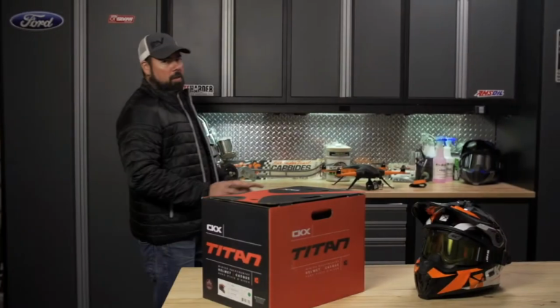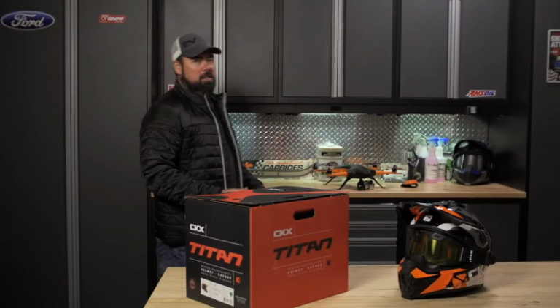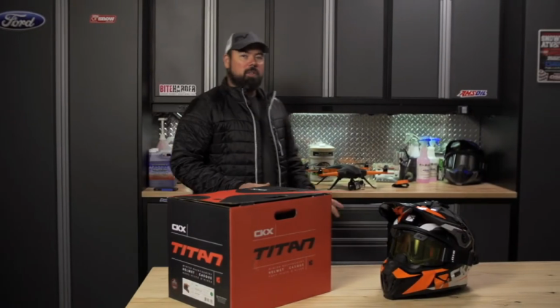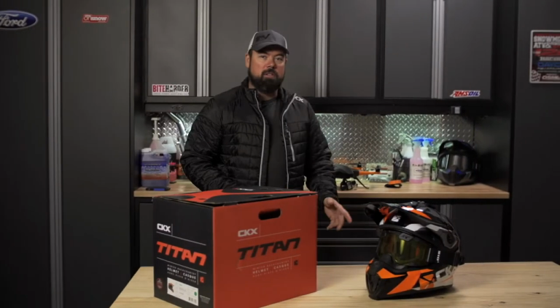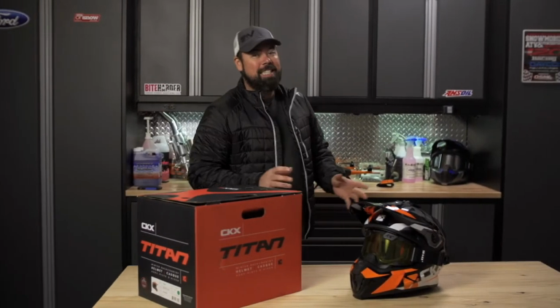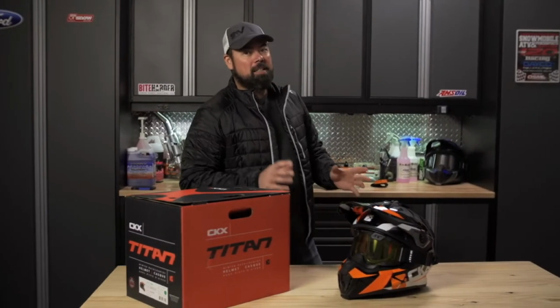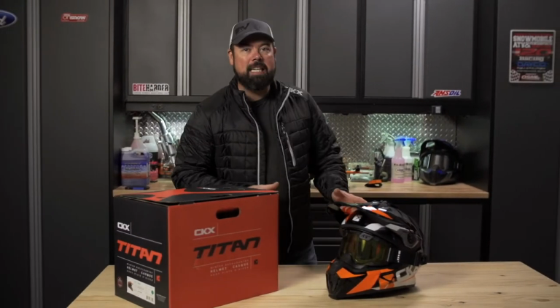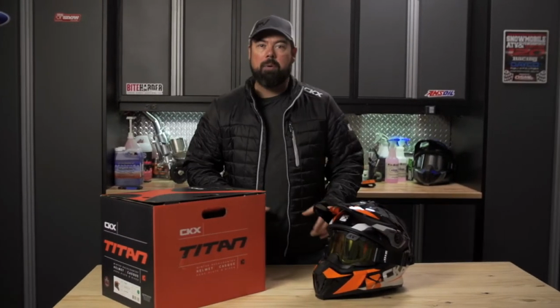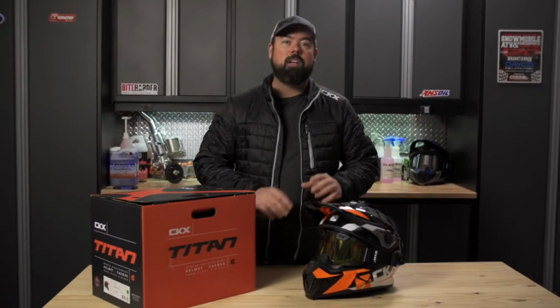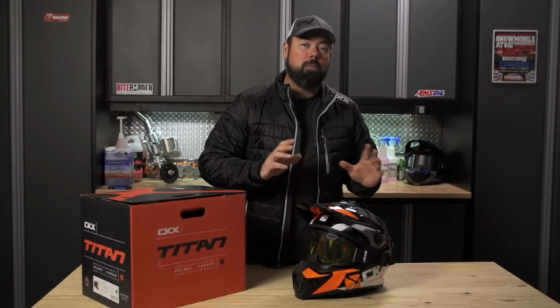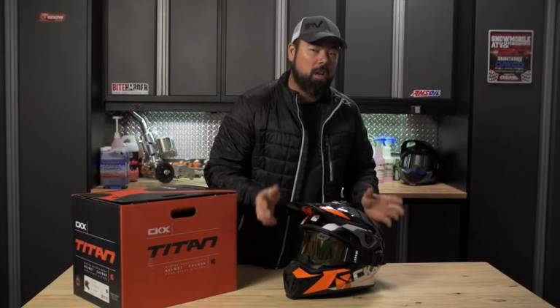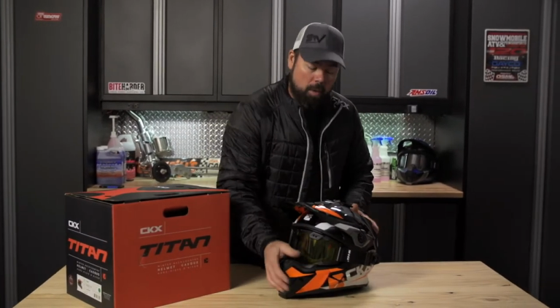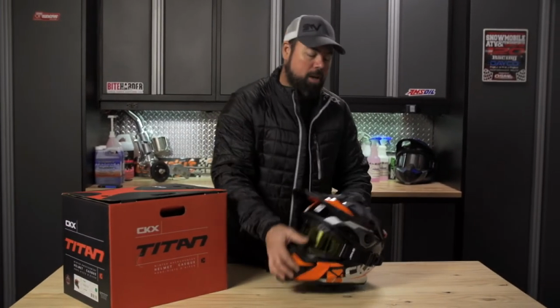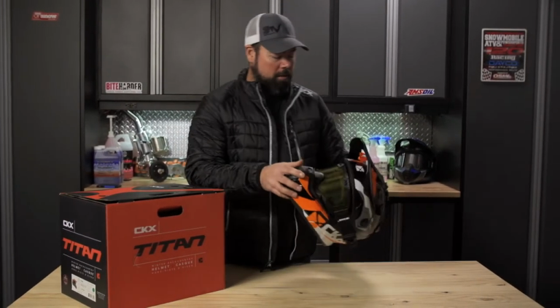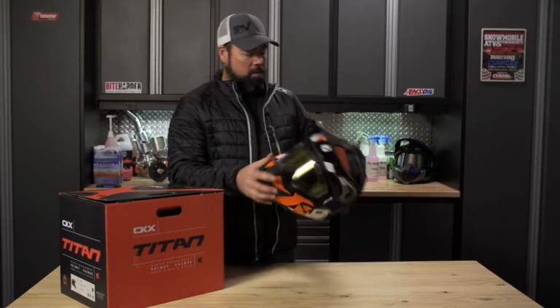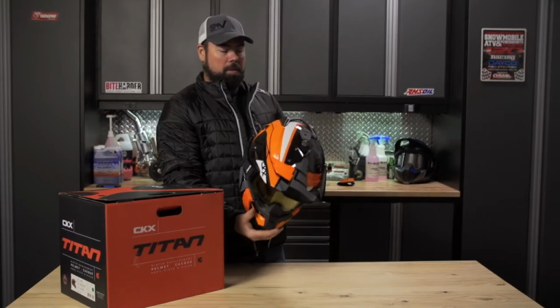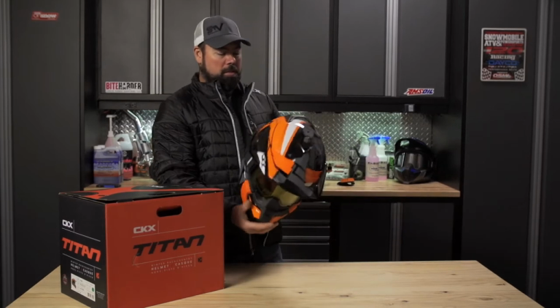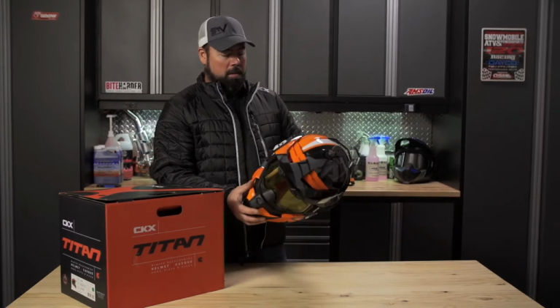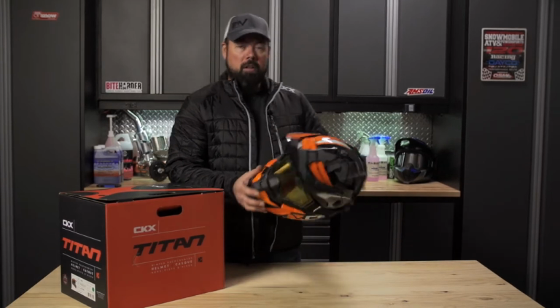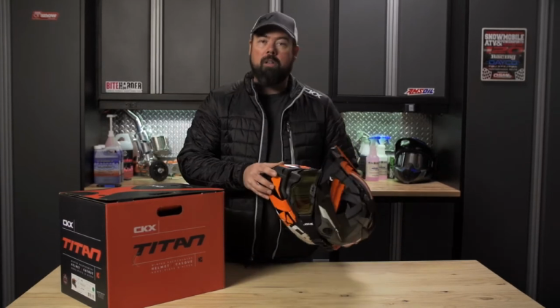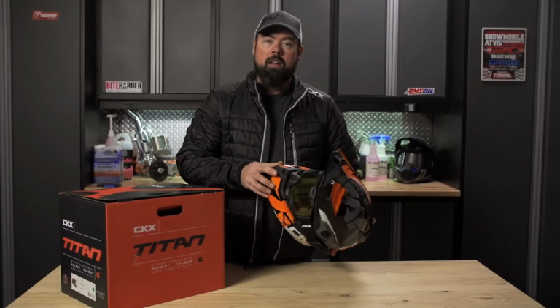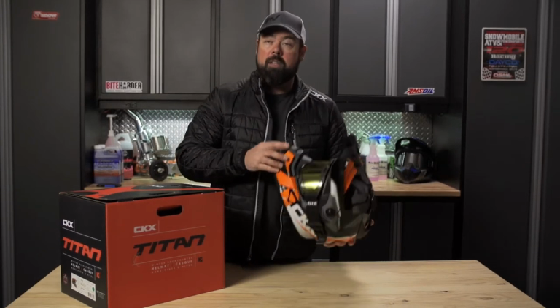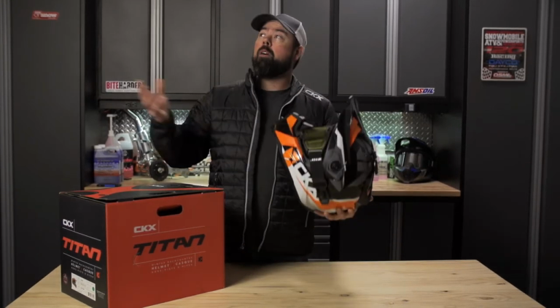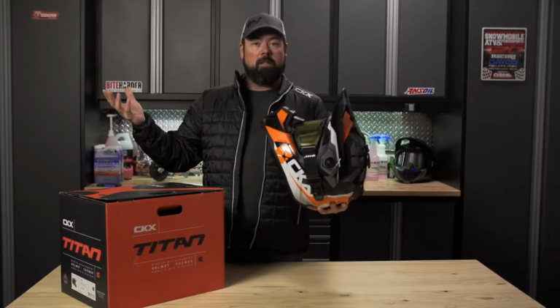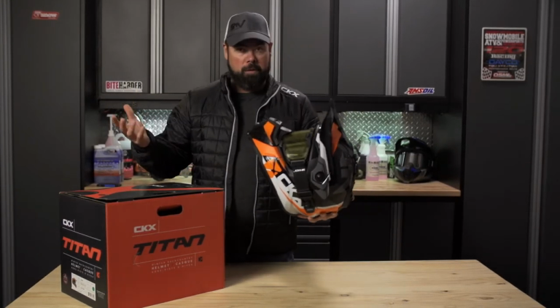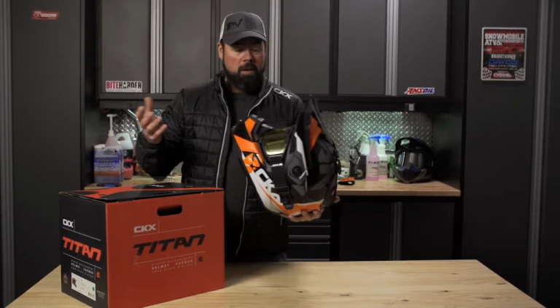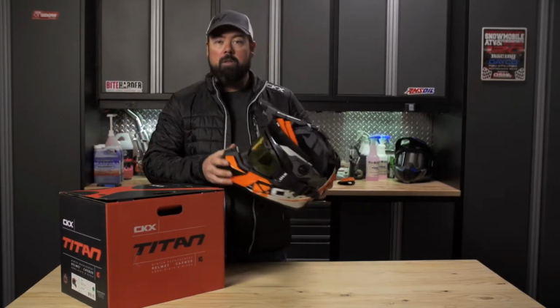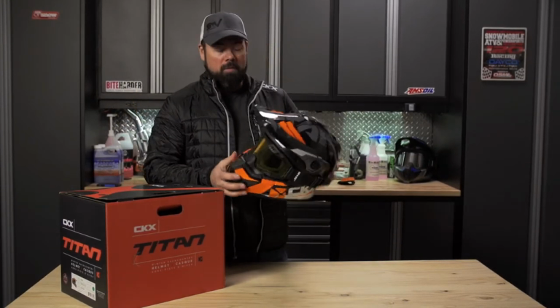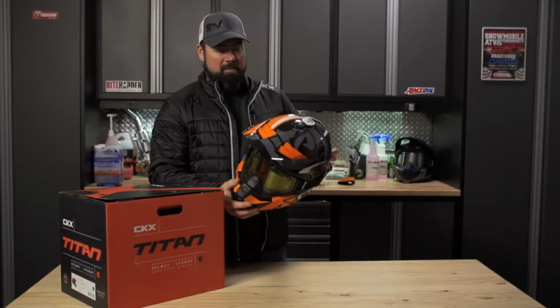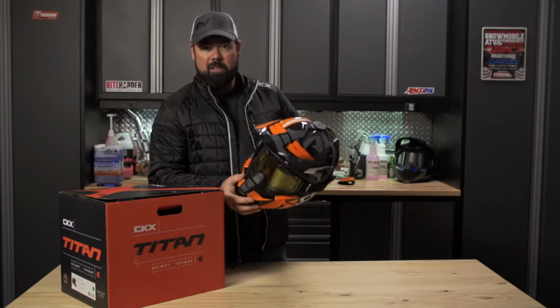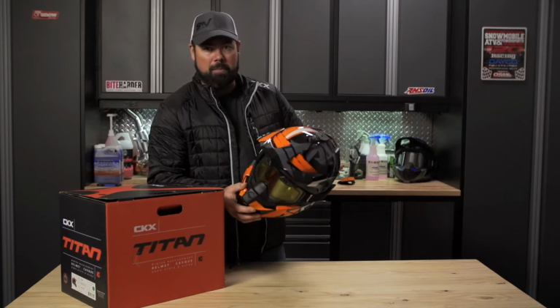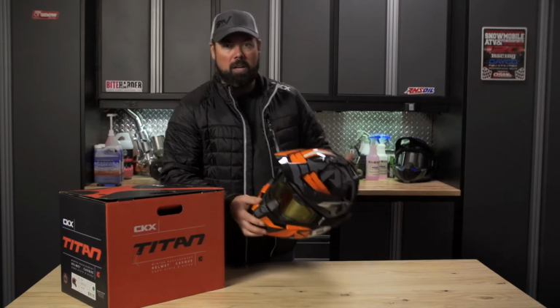Over the last couple of years, the CKX Titan helmet has become one of the most talked about brain buckets in the snowmobiling industry. Now part of that is because of the marketing that they're doing, but also it's just a damn good lid.